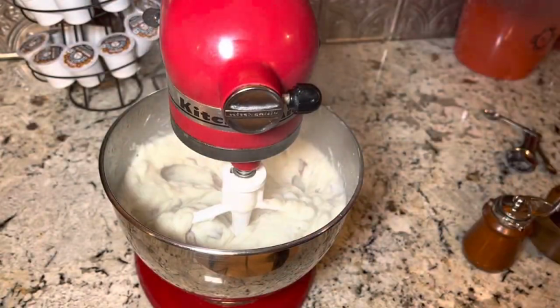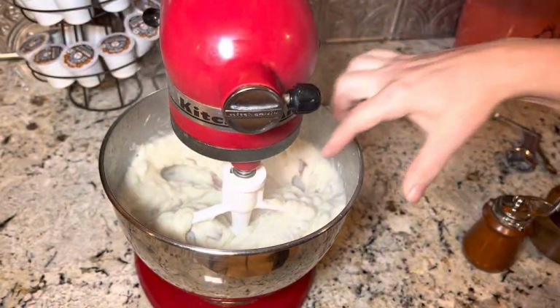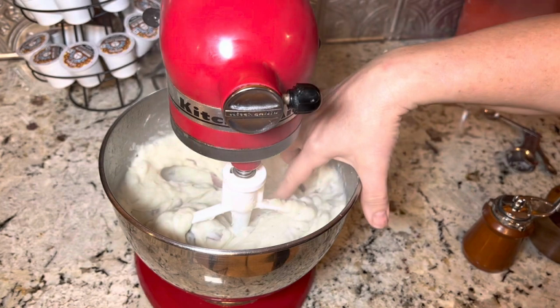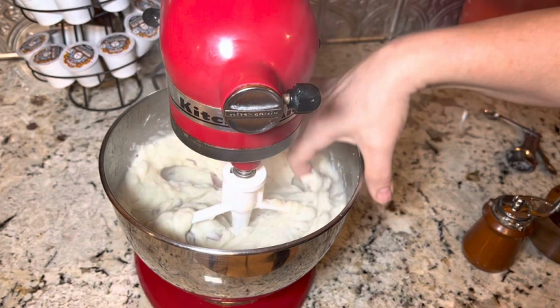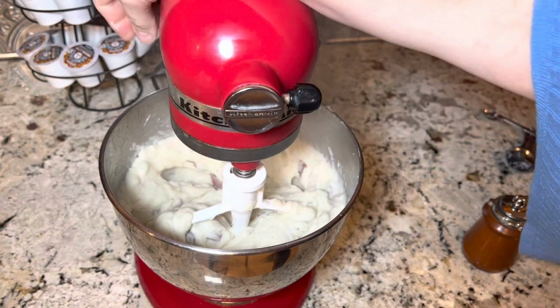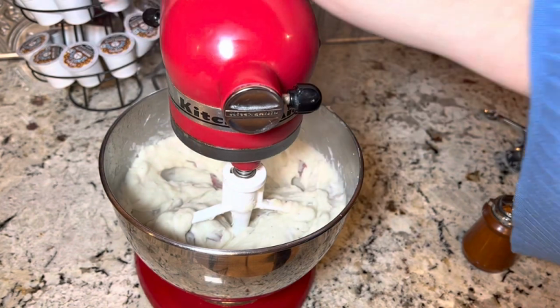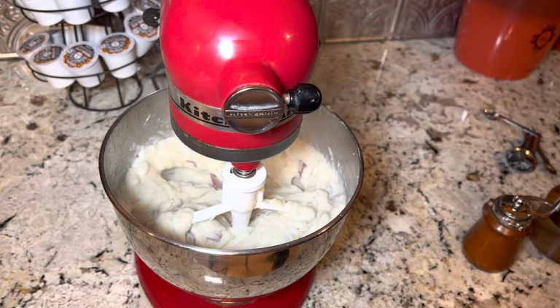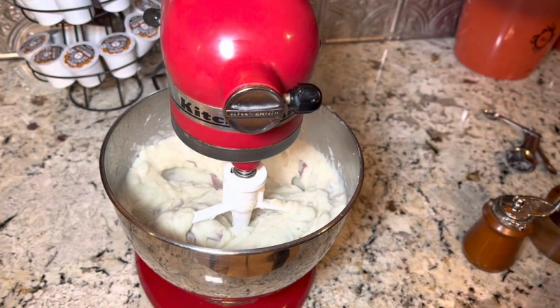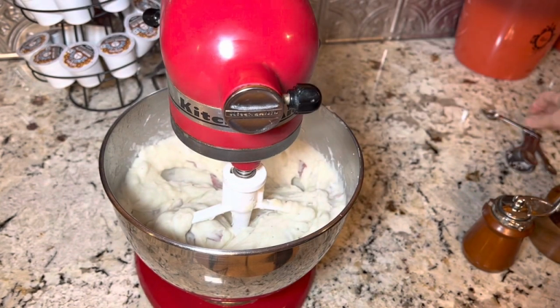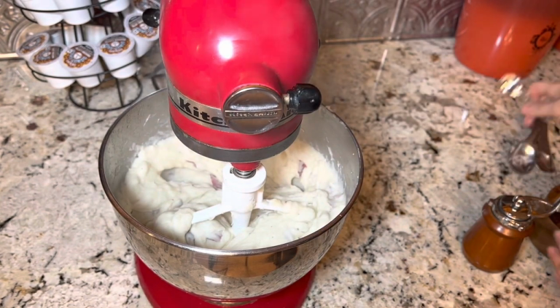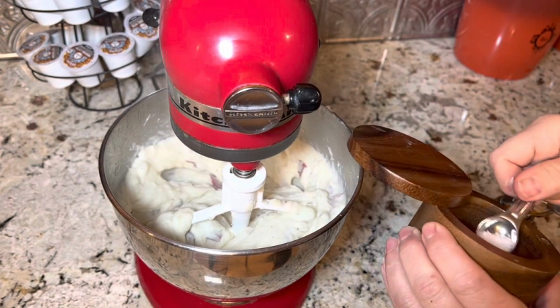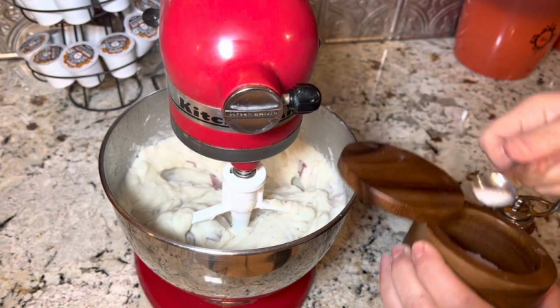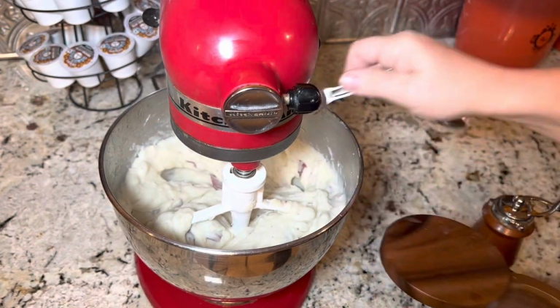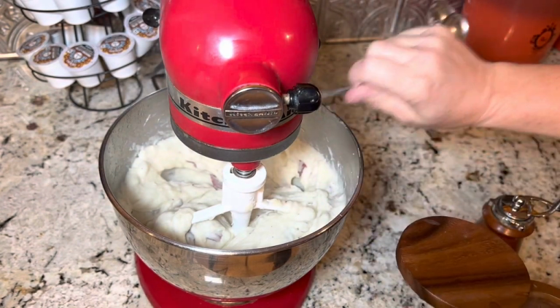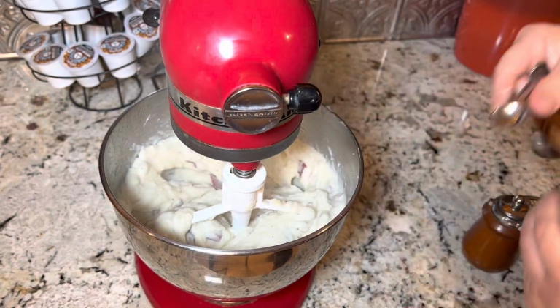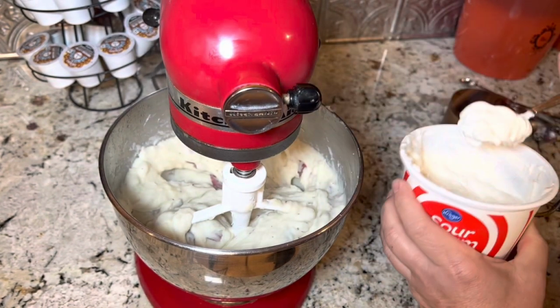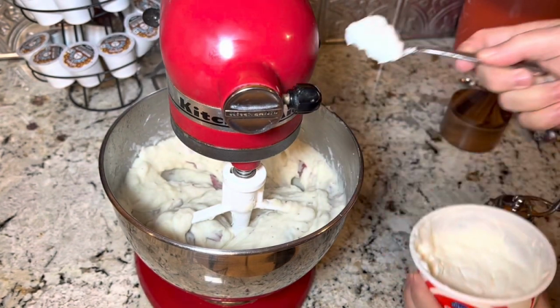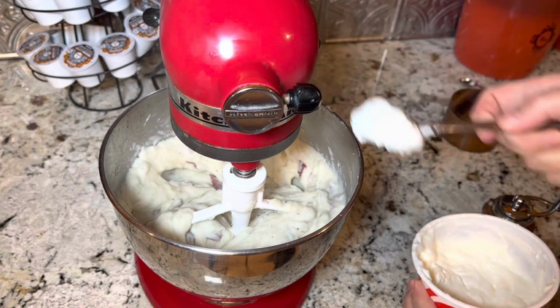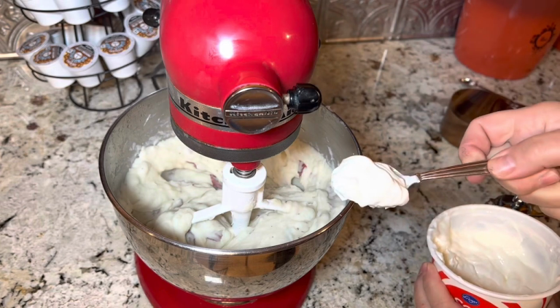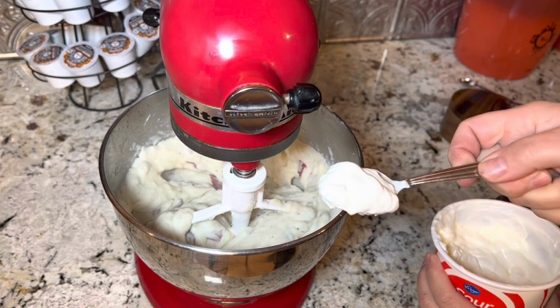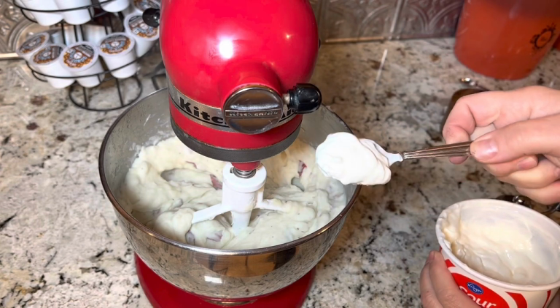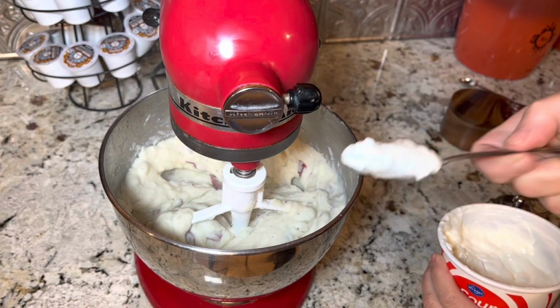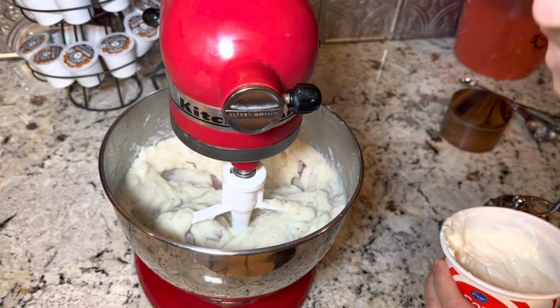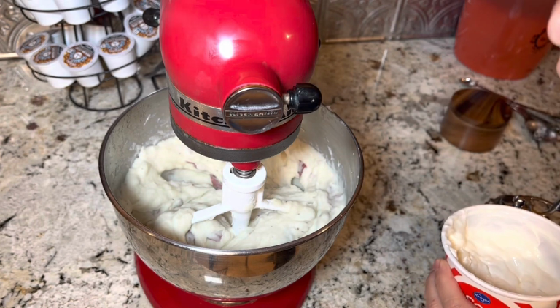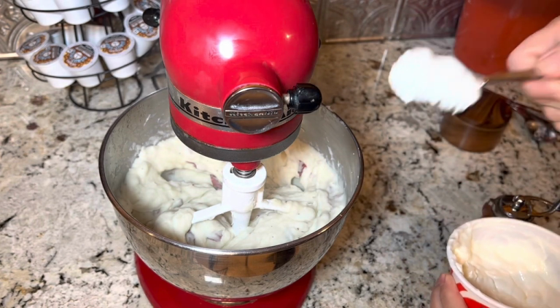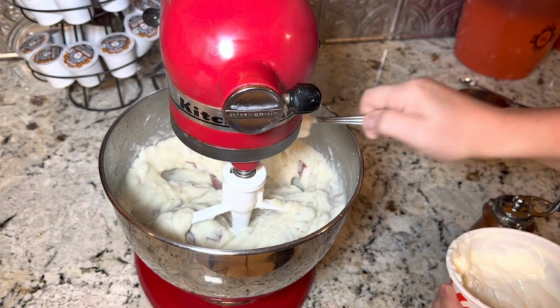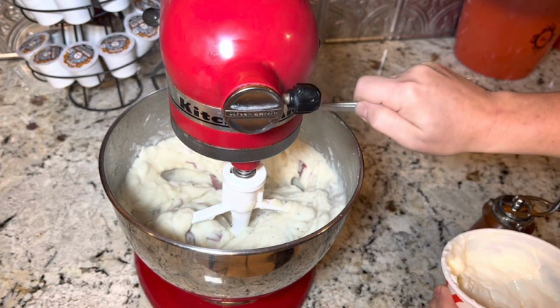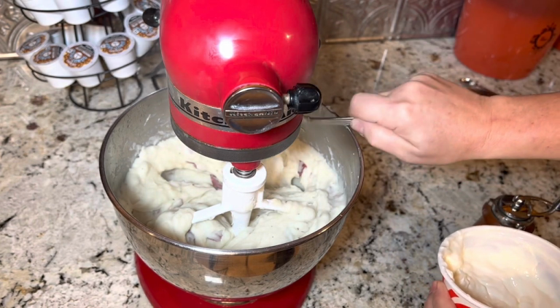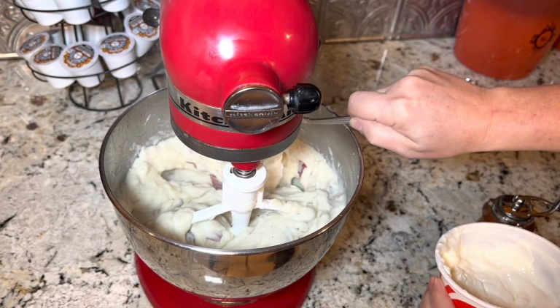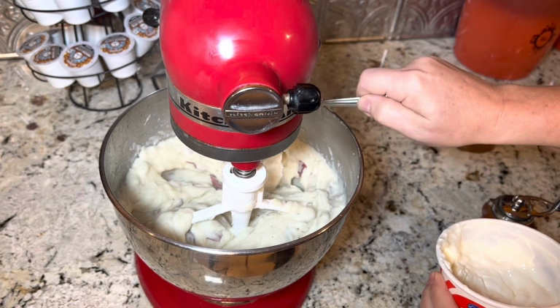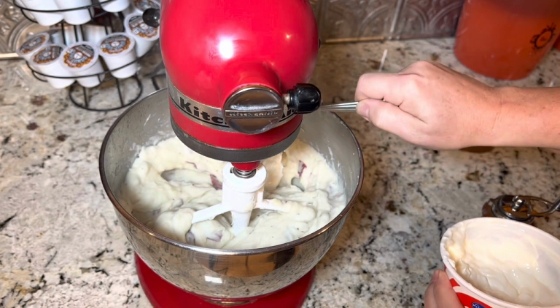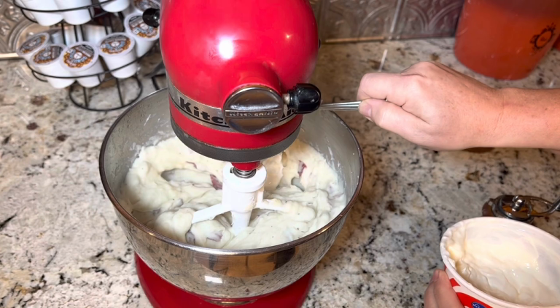Taste test — I want a little bit more salt. And then about one teaspoon of sour cream.